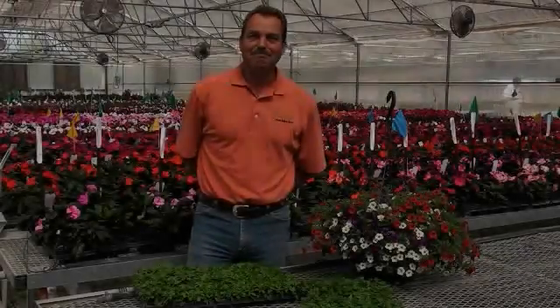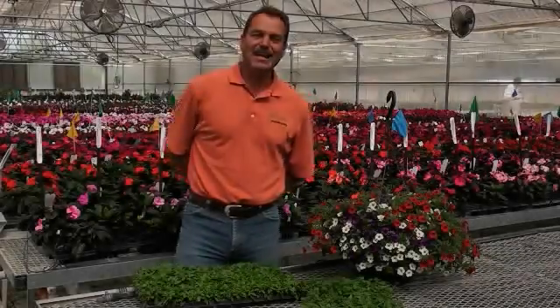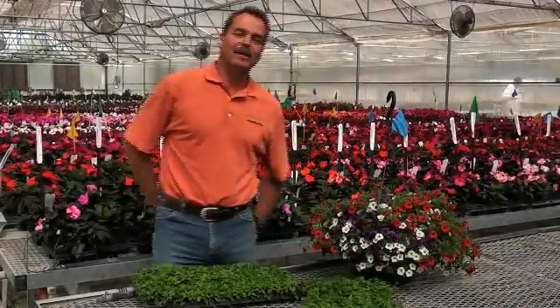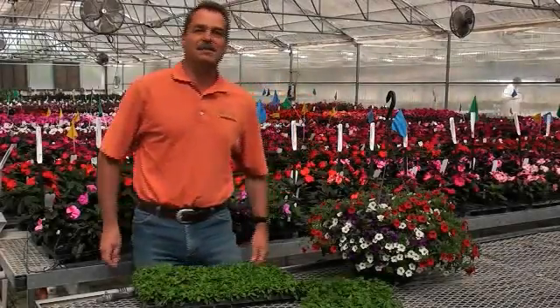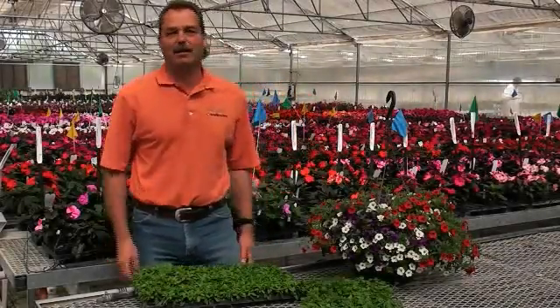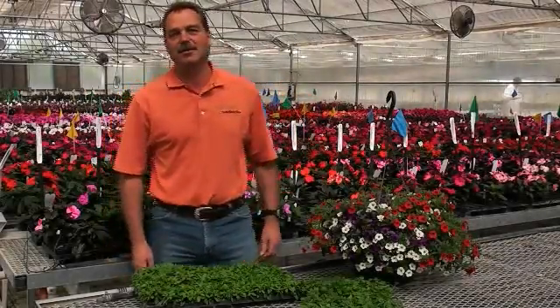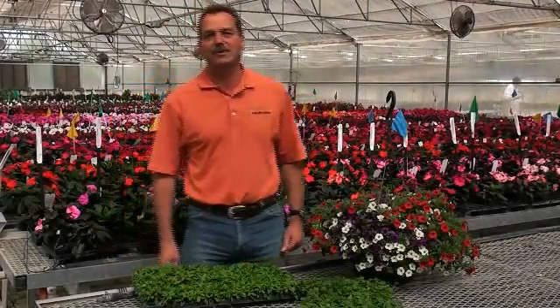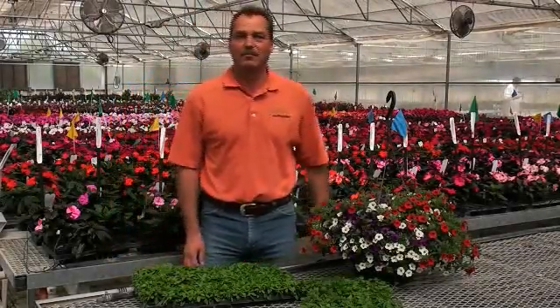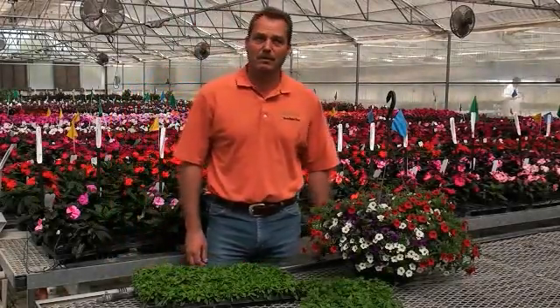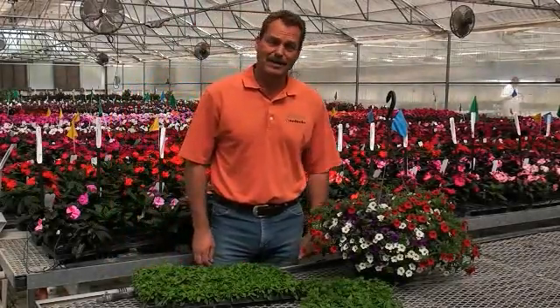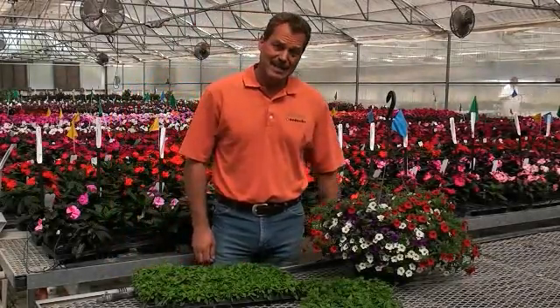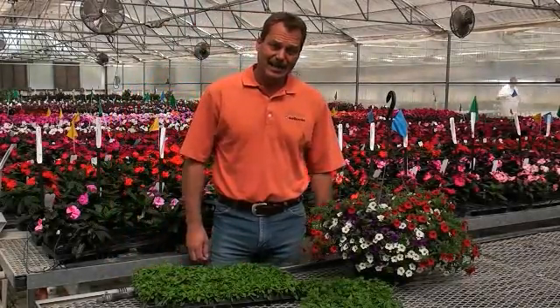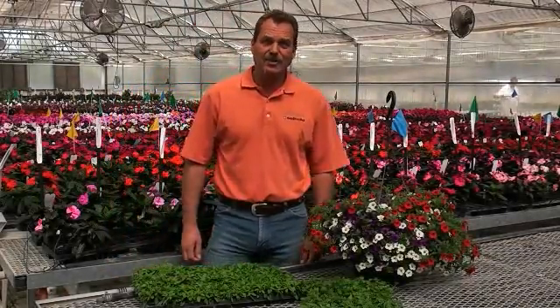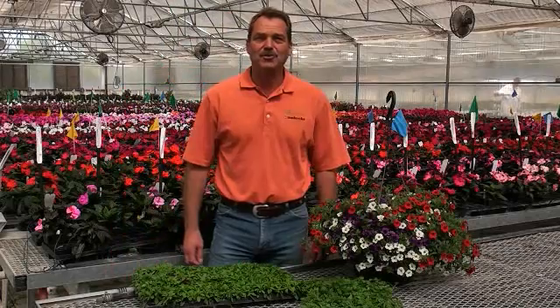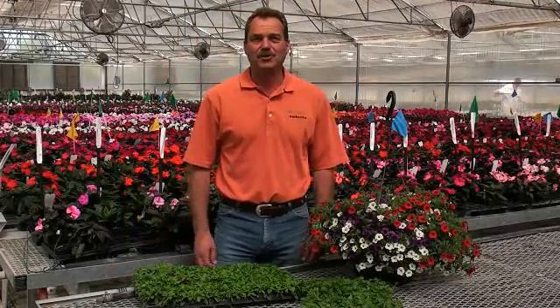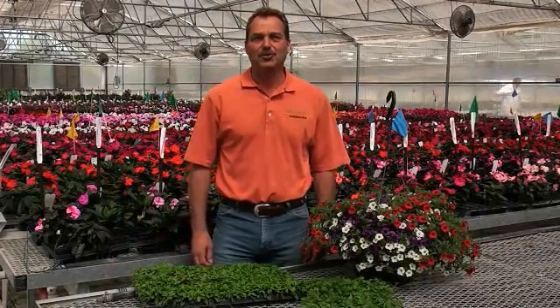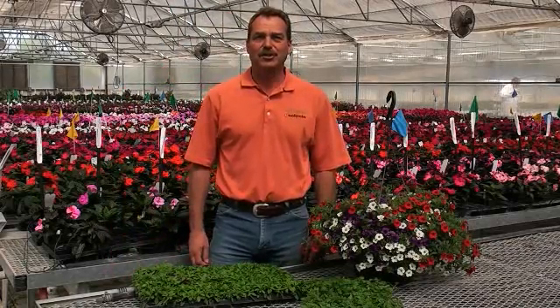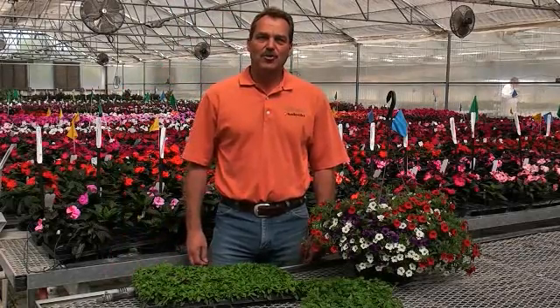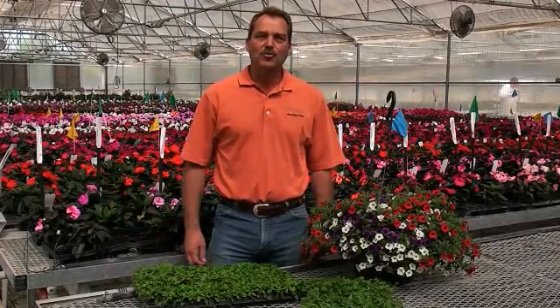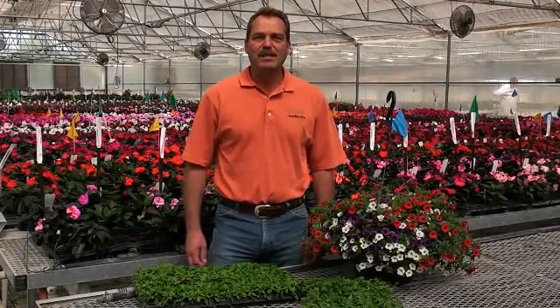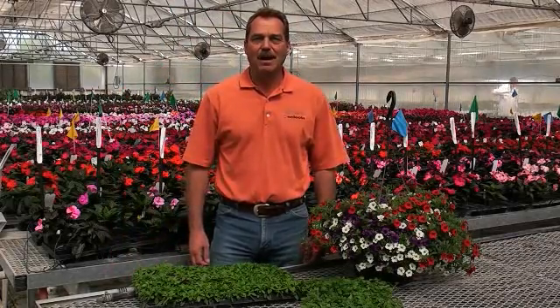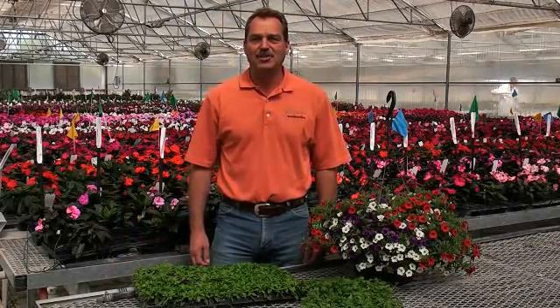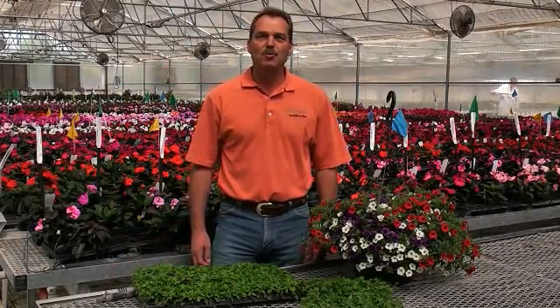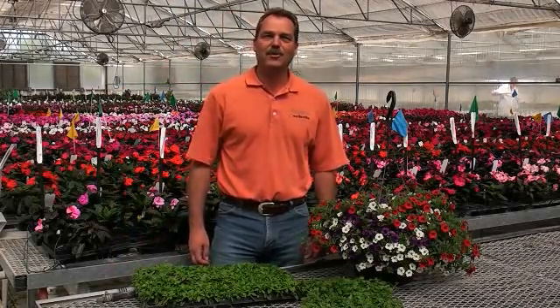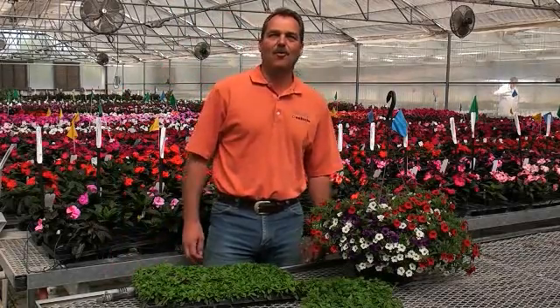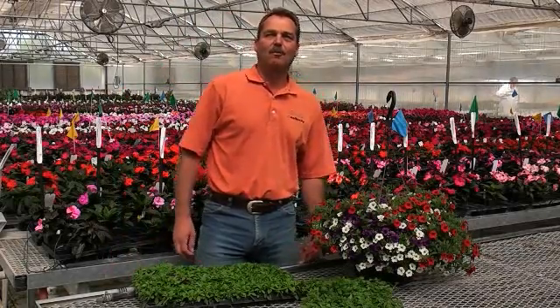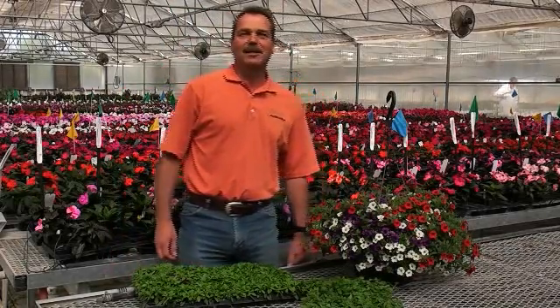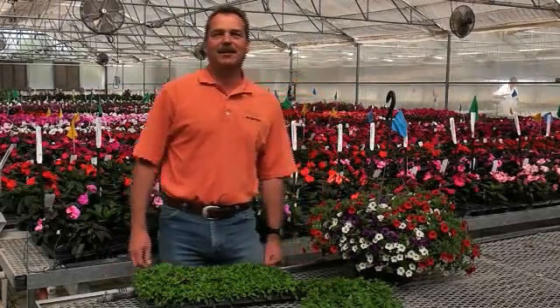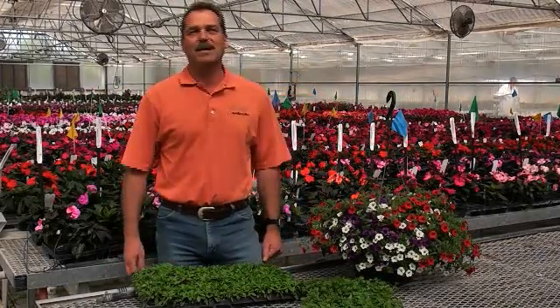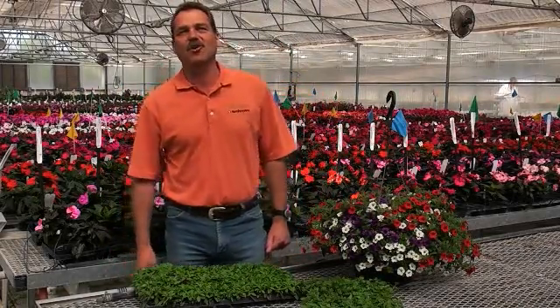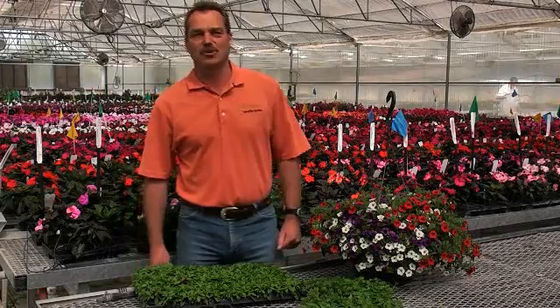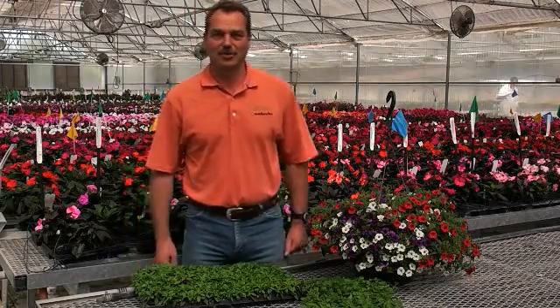Hello, my name is Michael Hensler. I'm with Ball Flora Plant and I'd like to introduce you to the new Mix Master 2.0 Multiliner Mix Combo Solution.